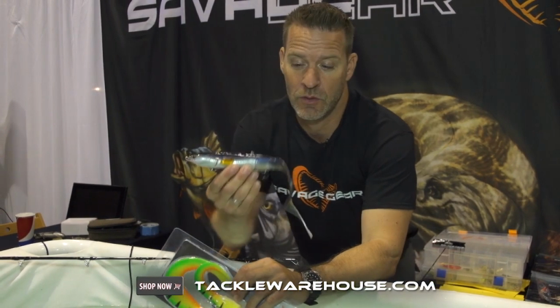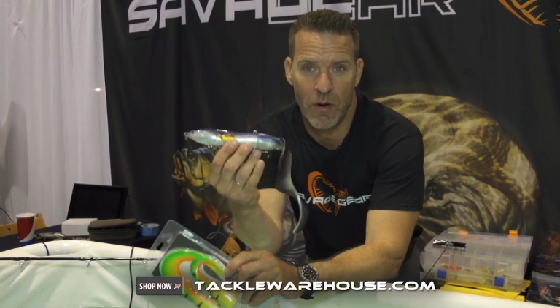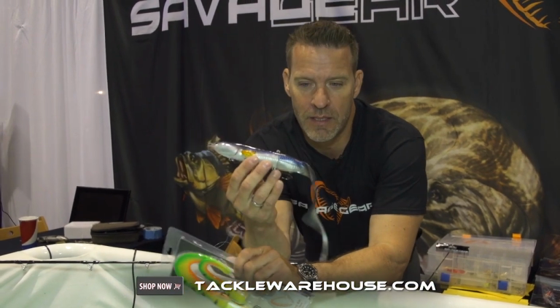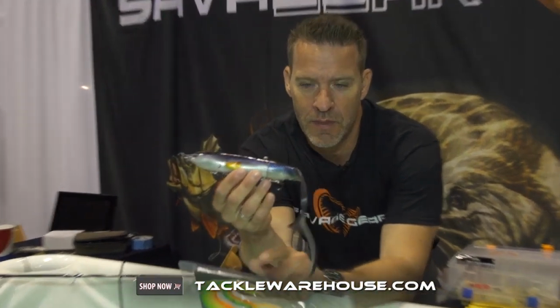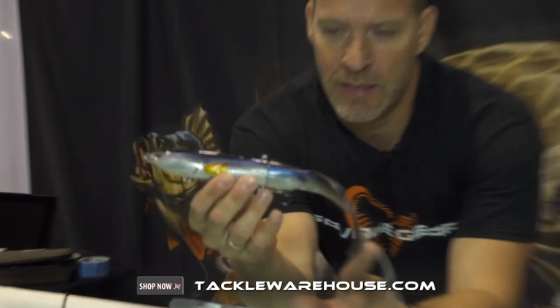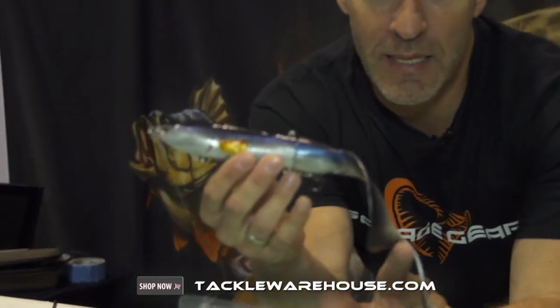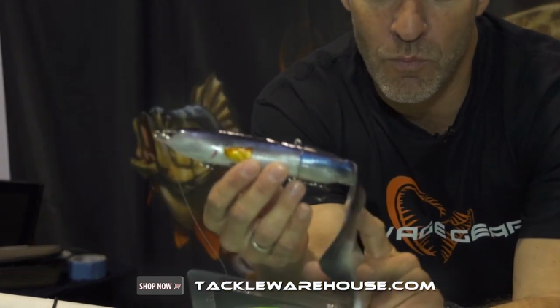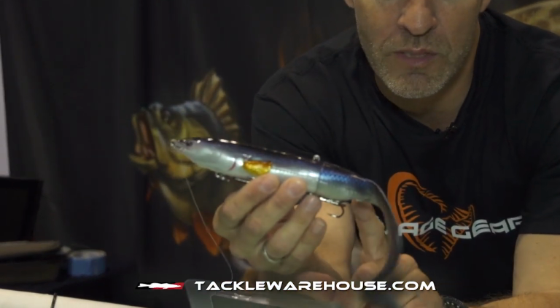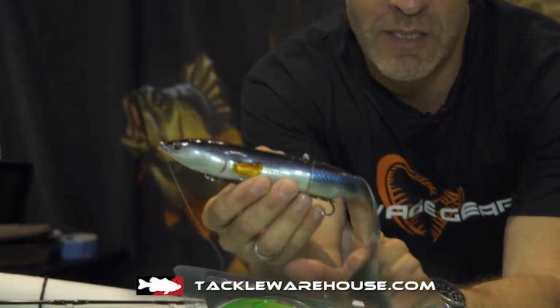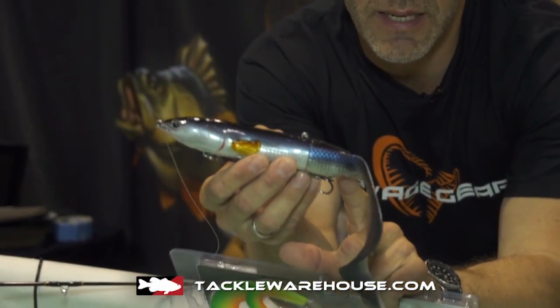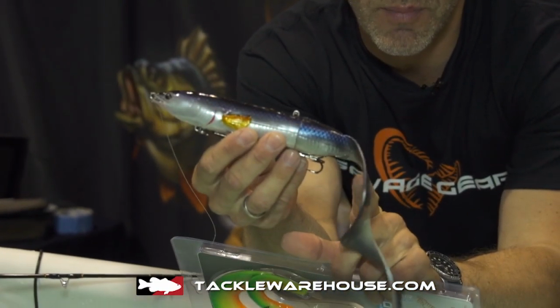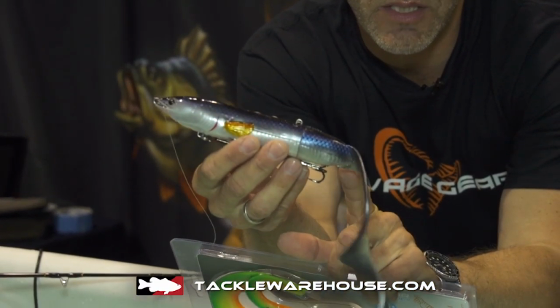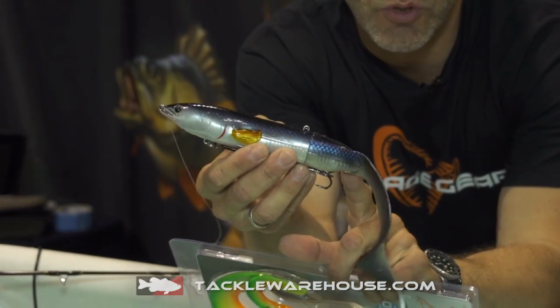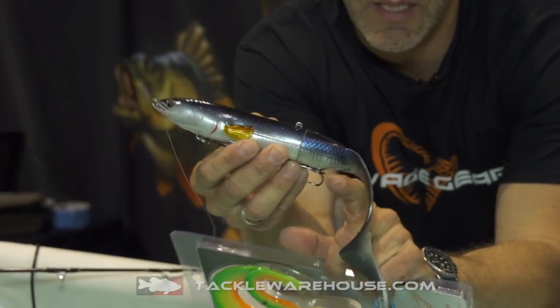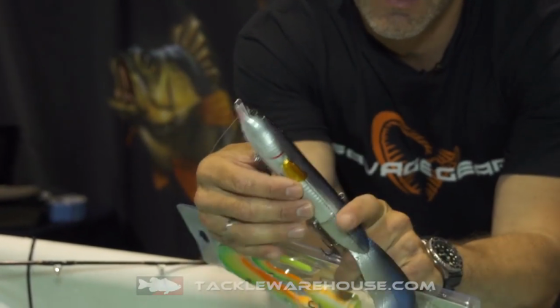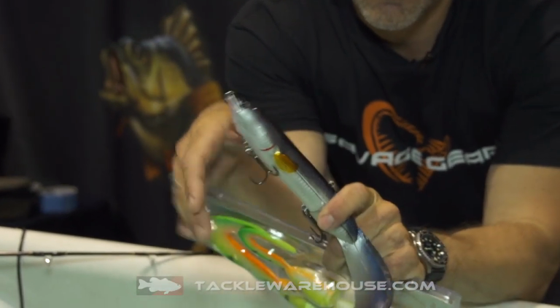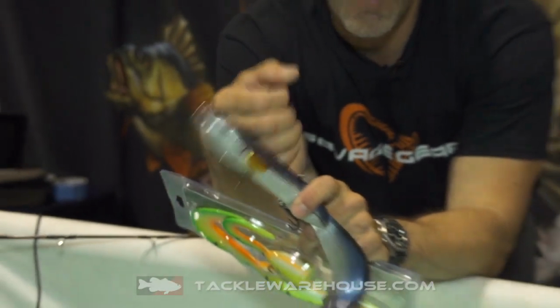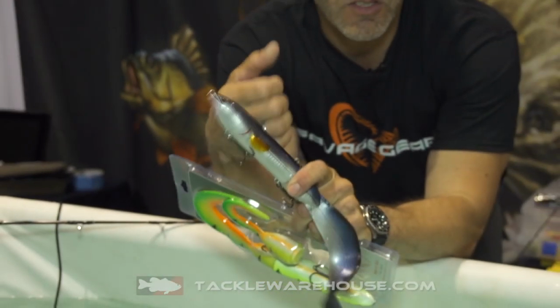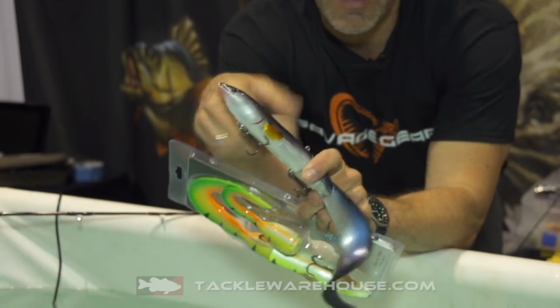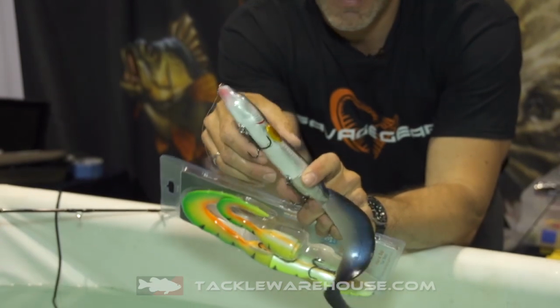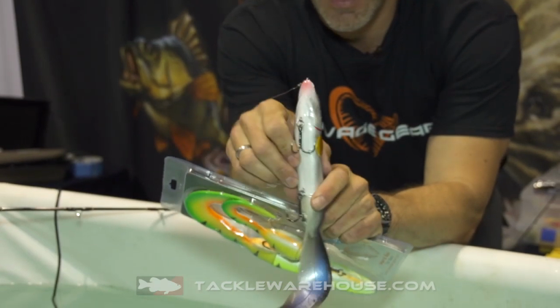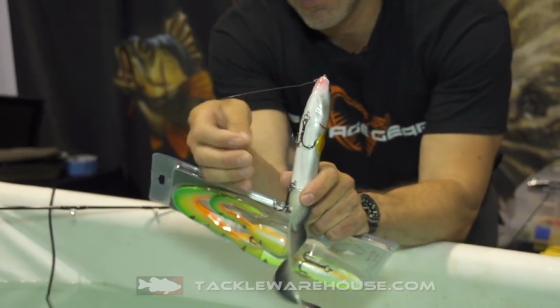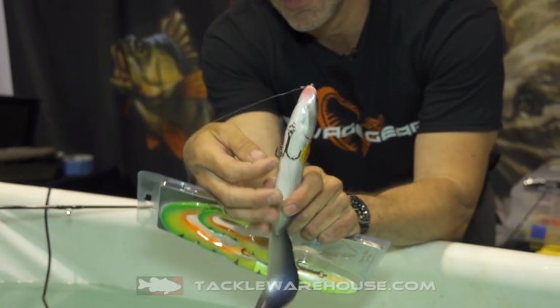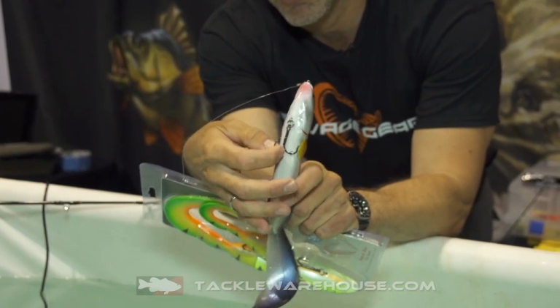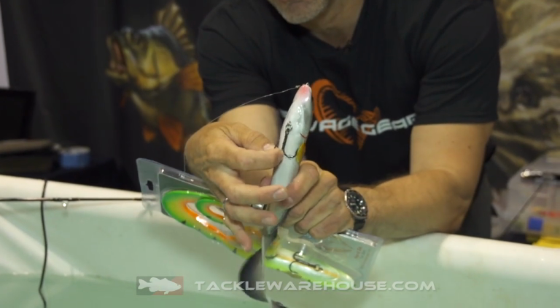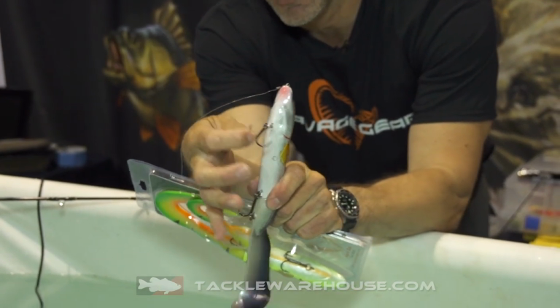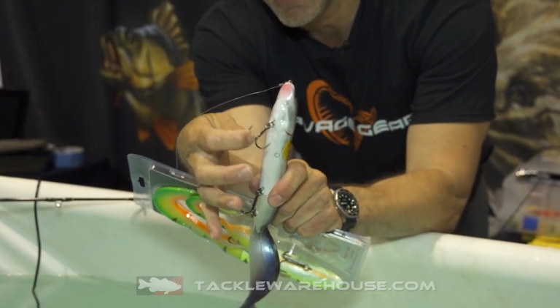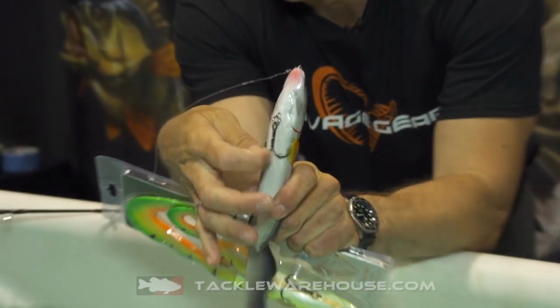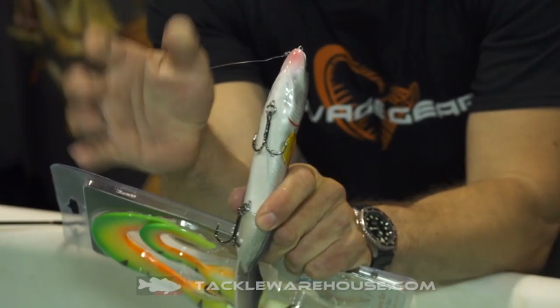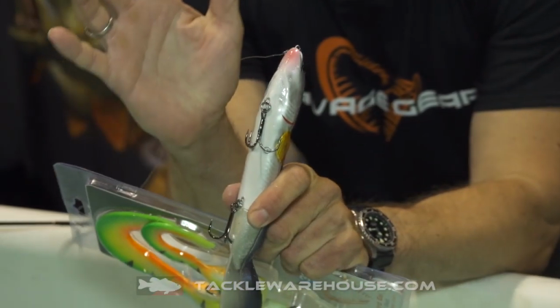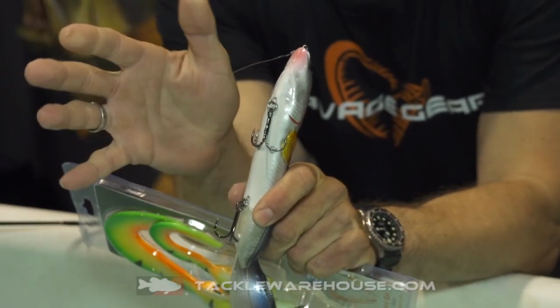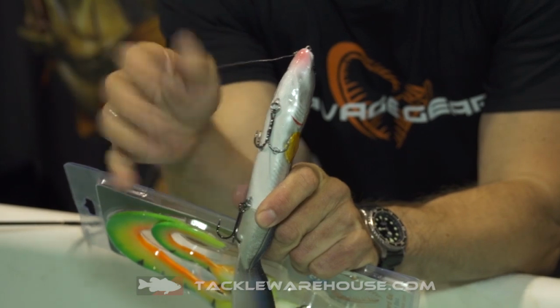The Hard Eel is a tail bait where you can change the tail from a long tail to a short tail. The front body is hard and the hook is actually held in position by a double magnet system, so it's a silent bait.